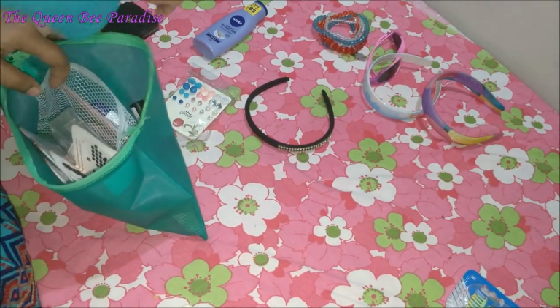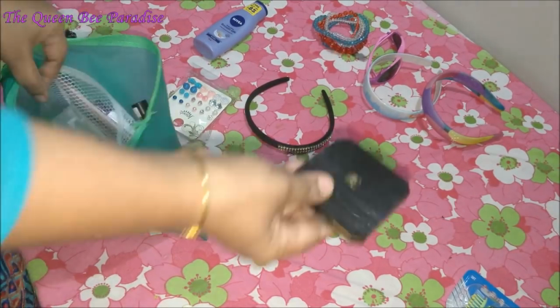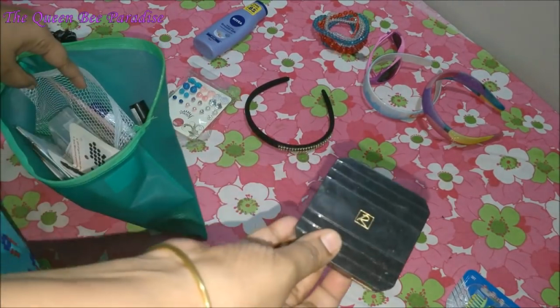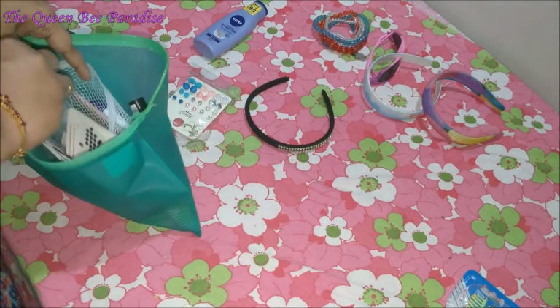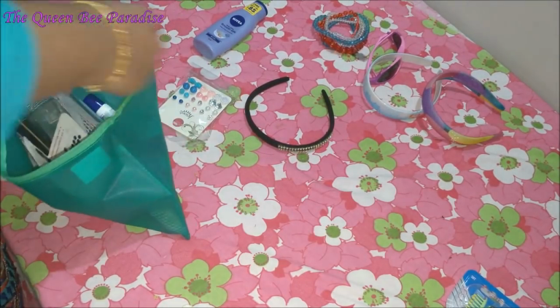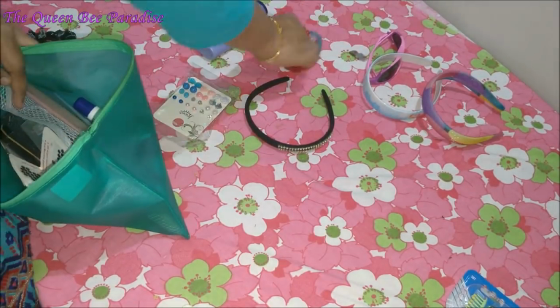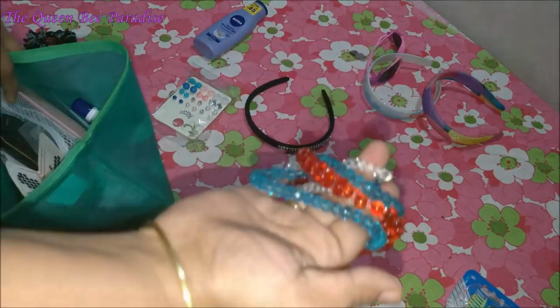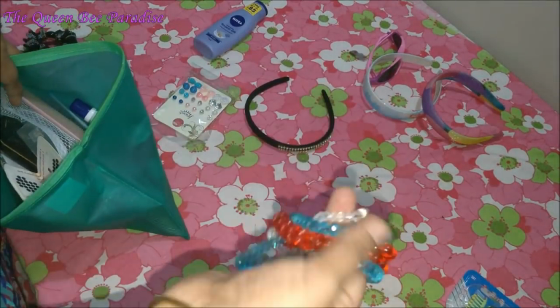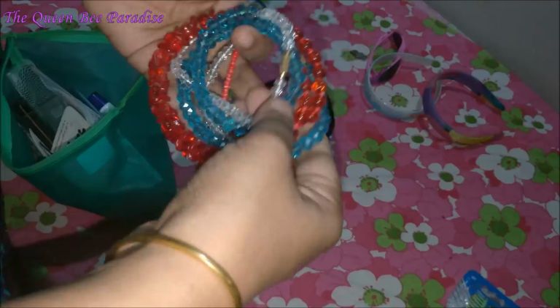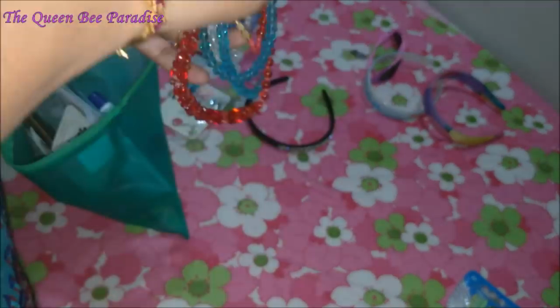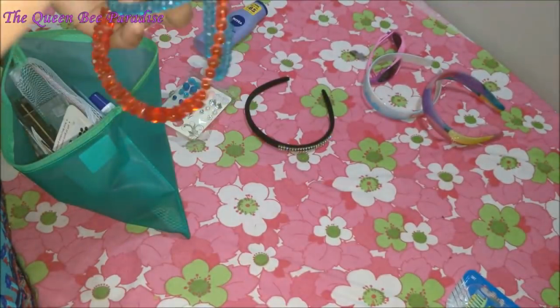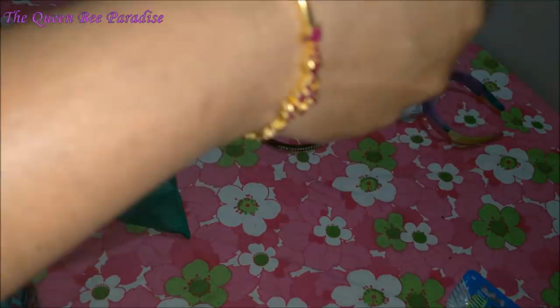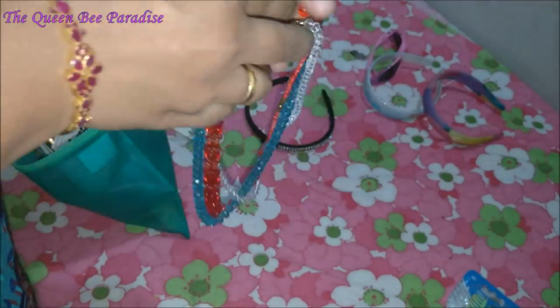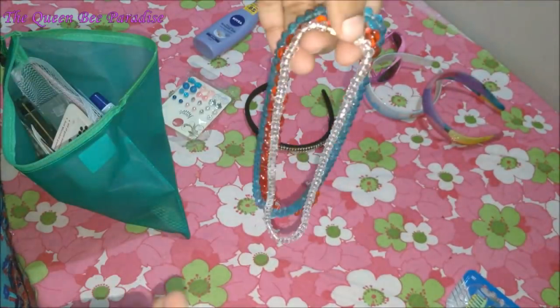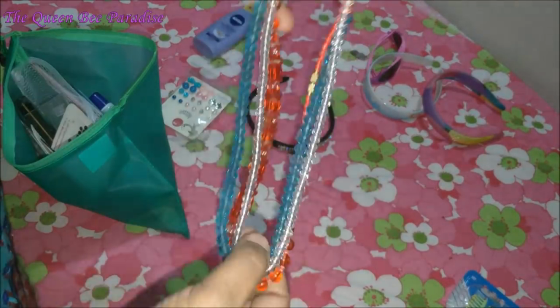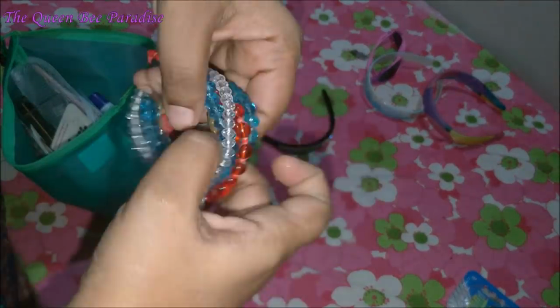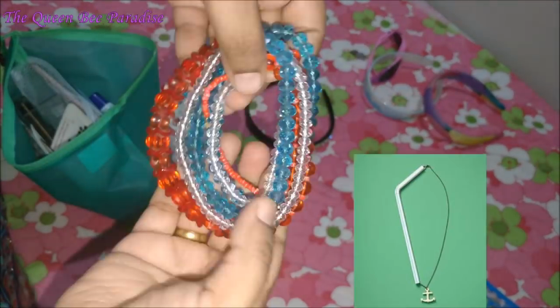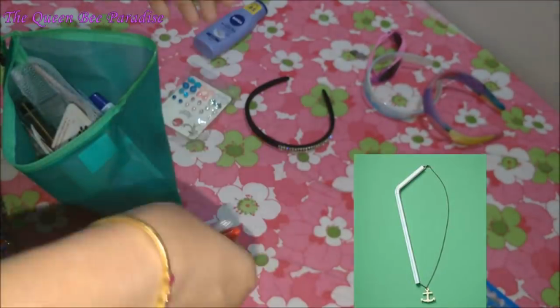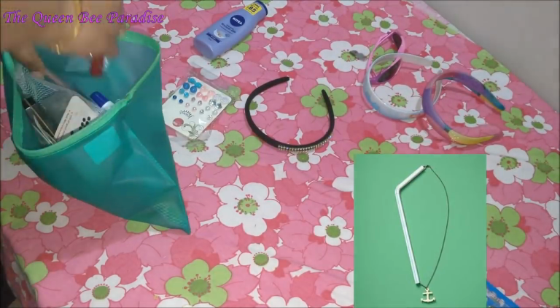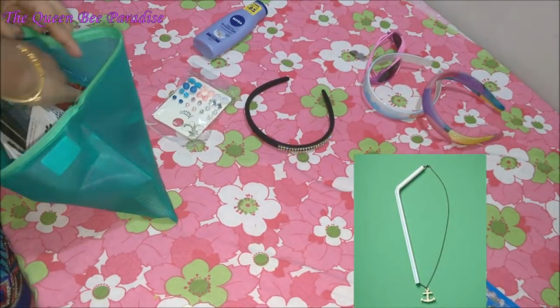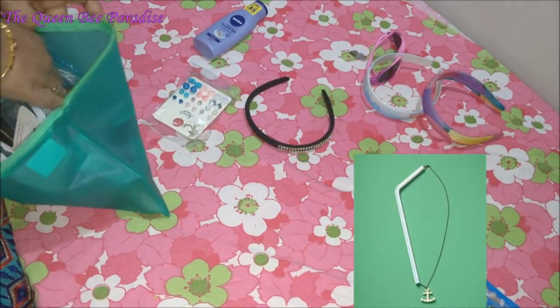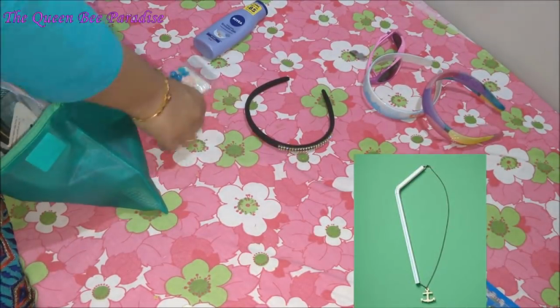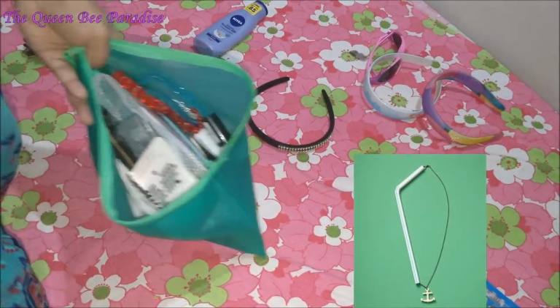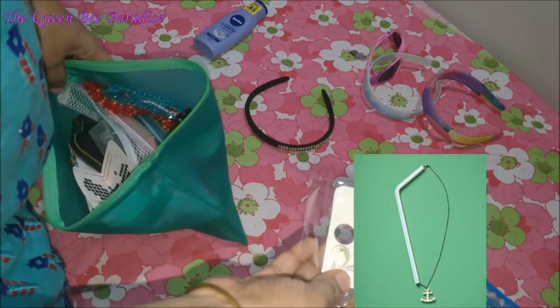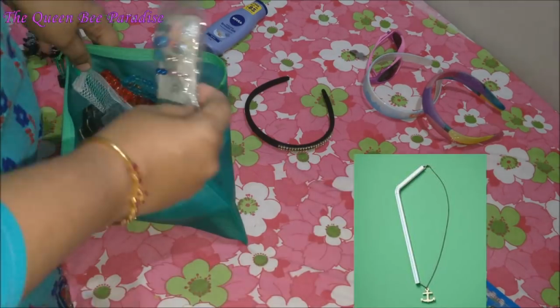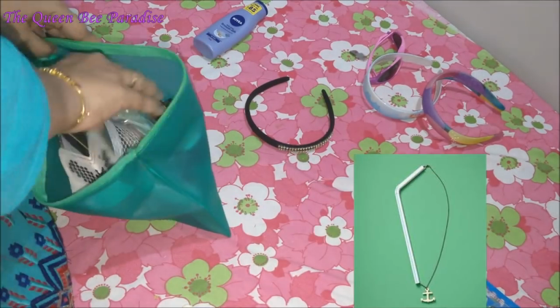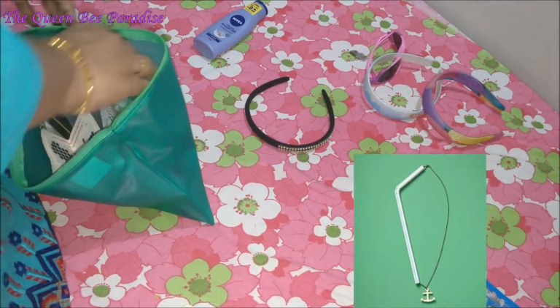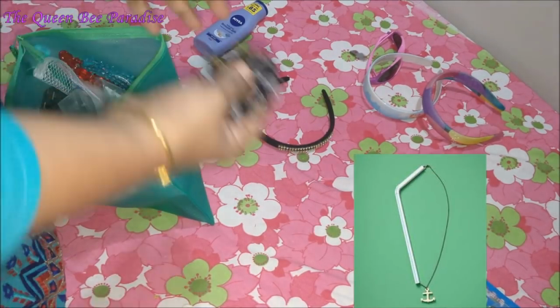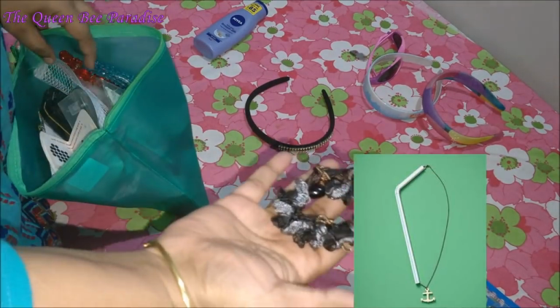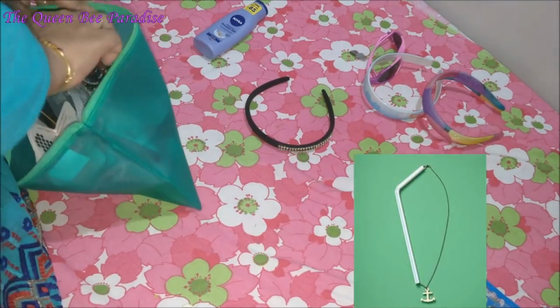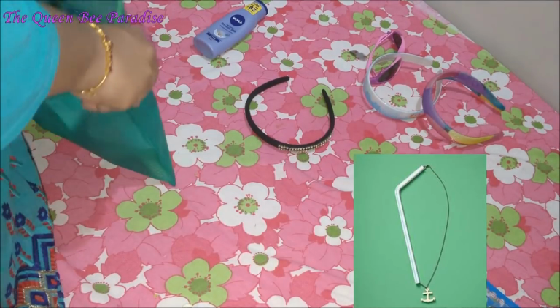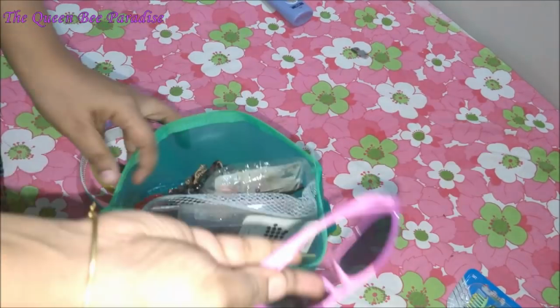I am packing a few jewelleries for my daughter and I have chosen the ones that don't get tangled. If you are carrying thin chains, you can use straws to avoid them from tangling with each other.